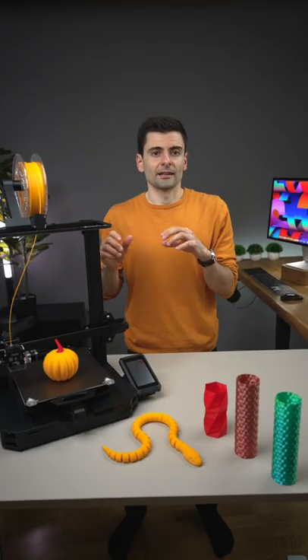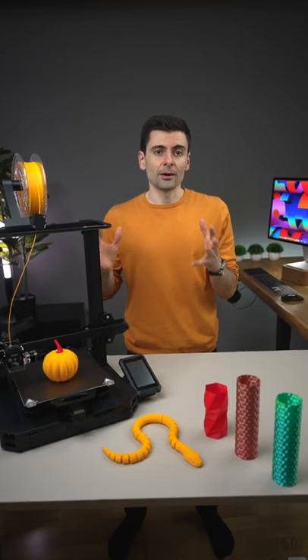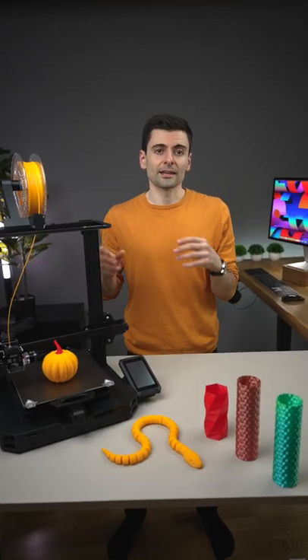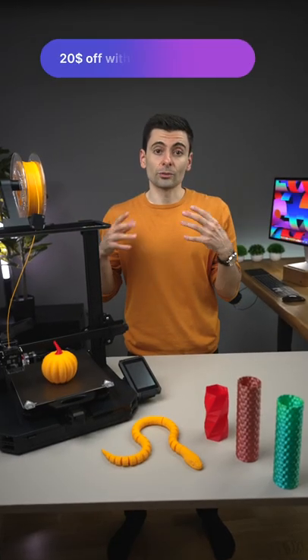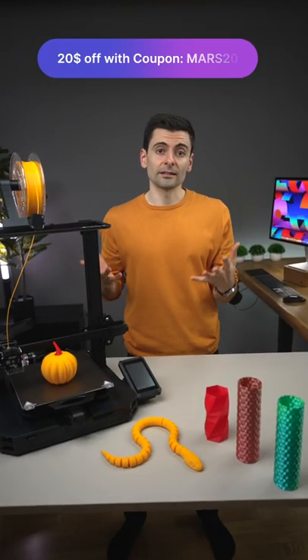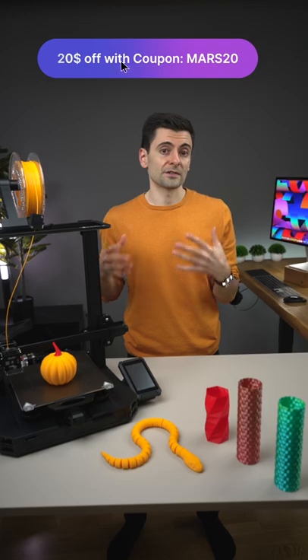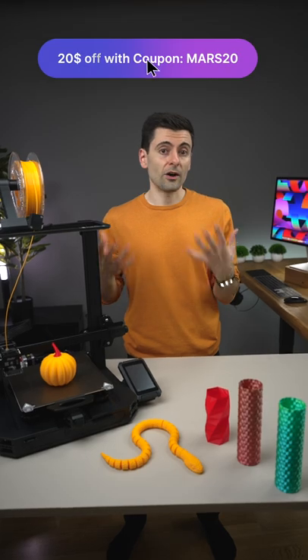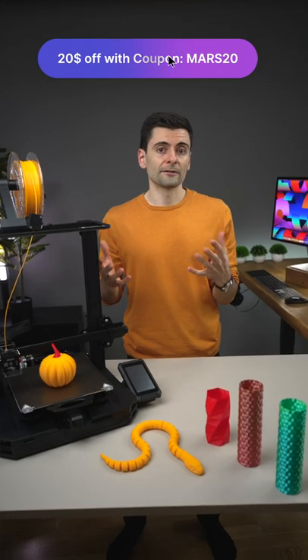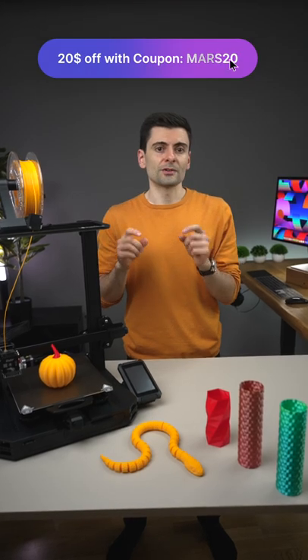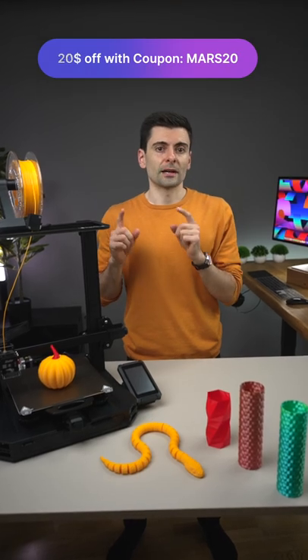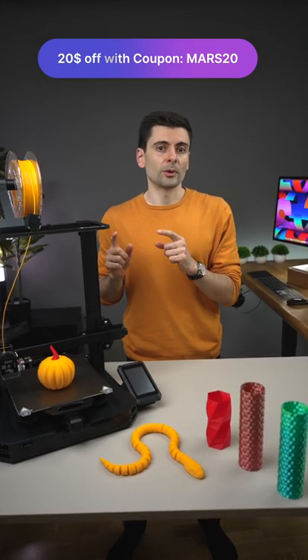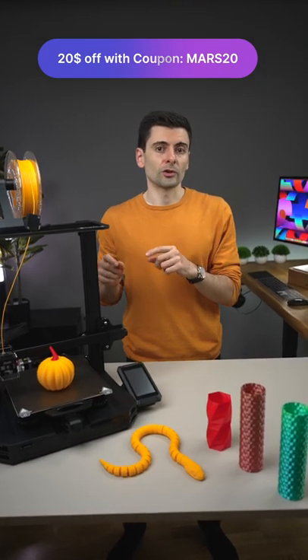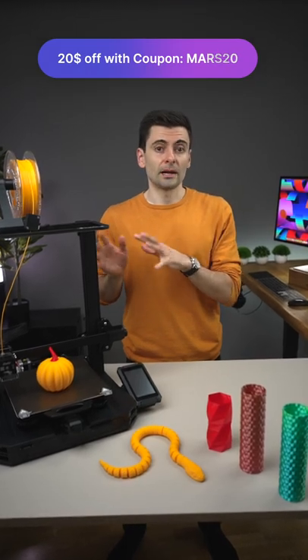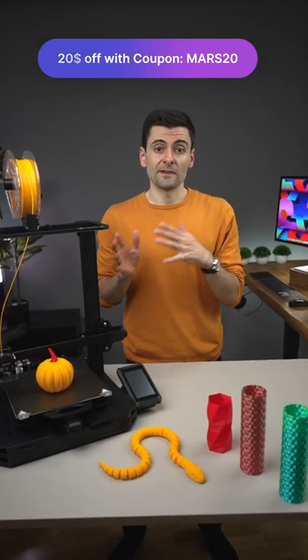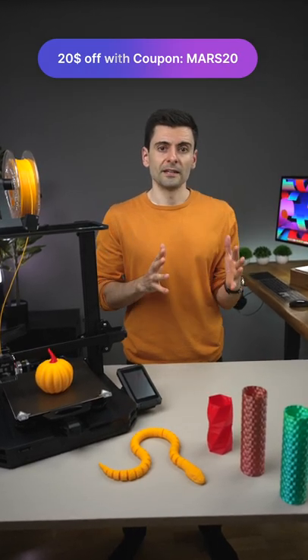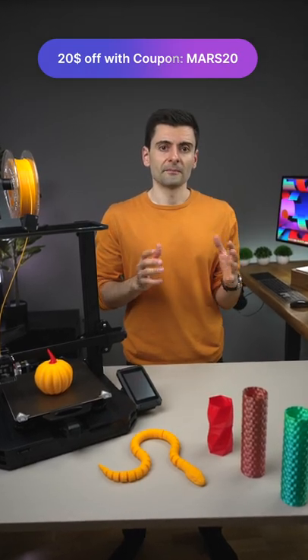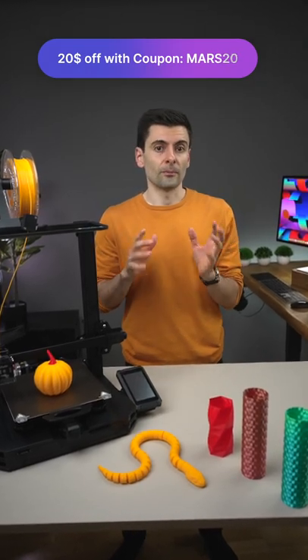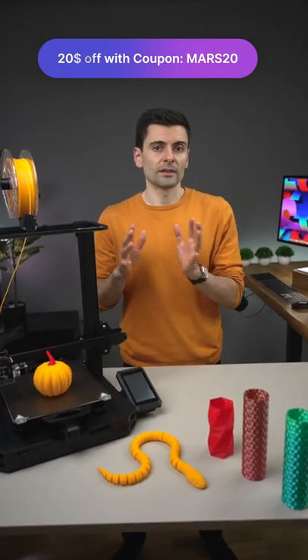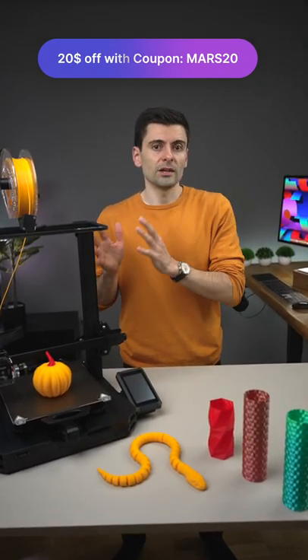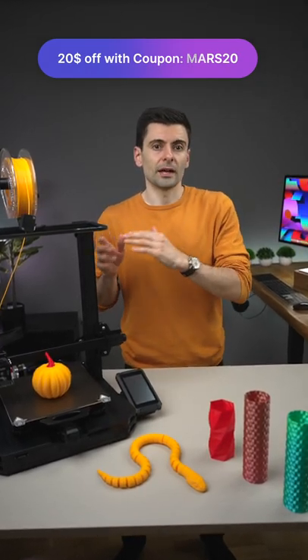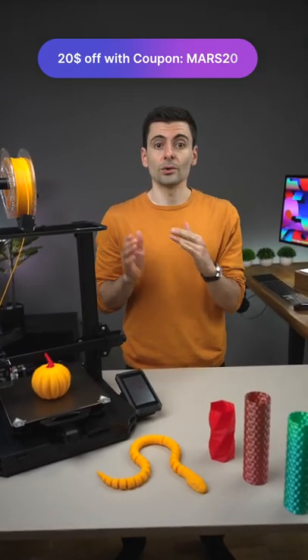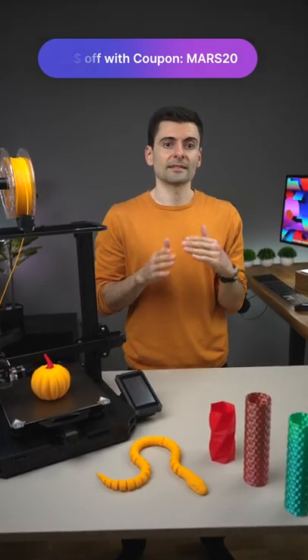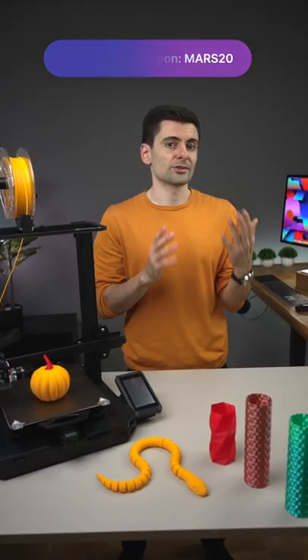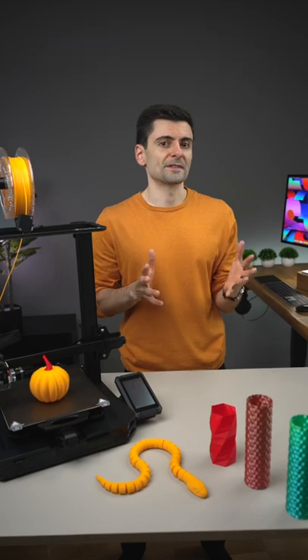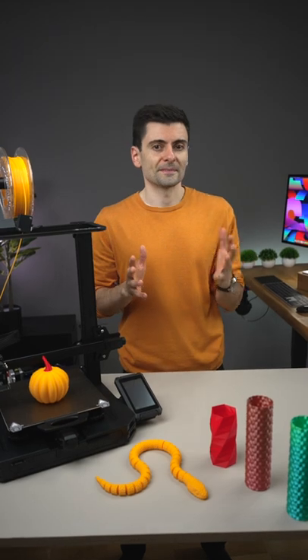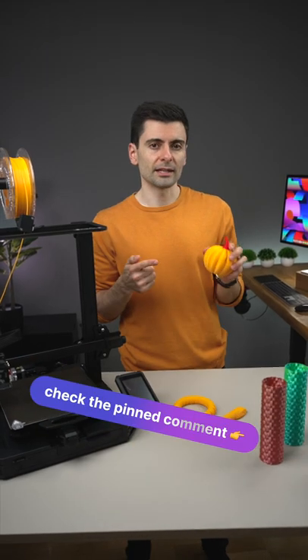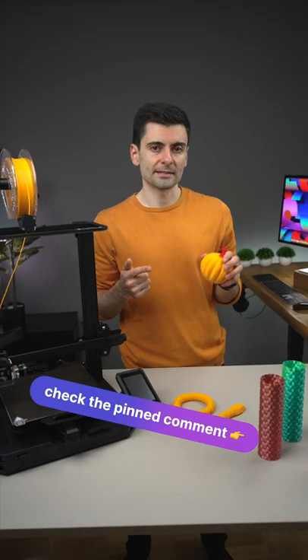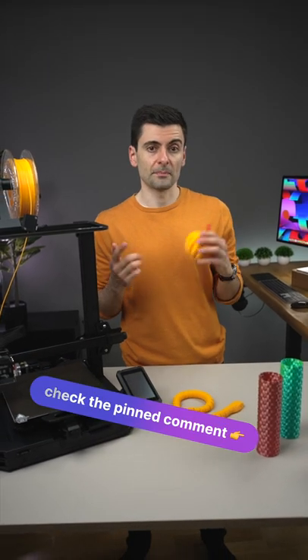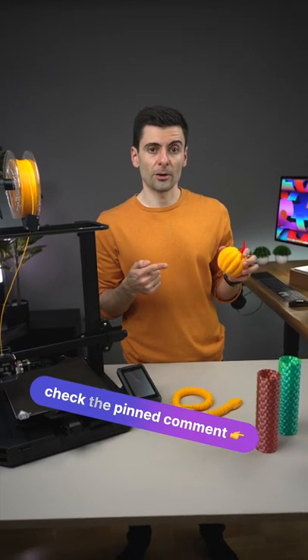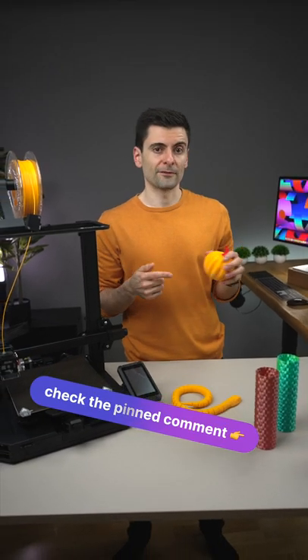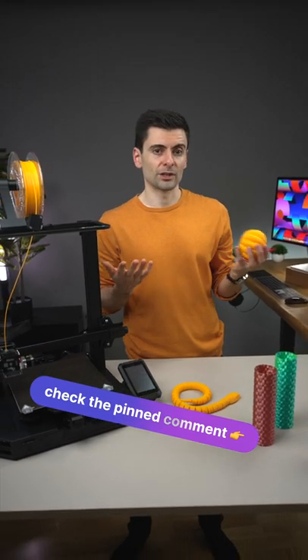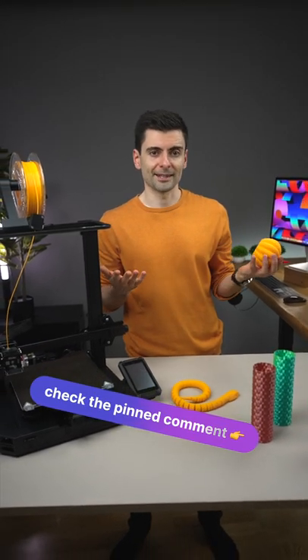And now you can get $20 off using my coupon code MARS20 for both EU and US stores. Check the links in the pinned comment for more details.